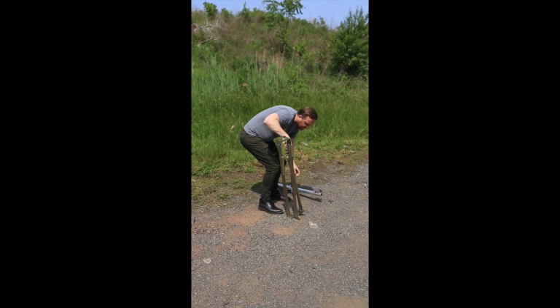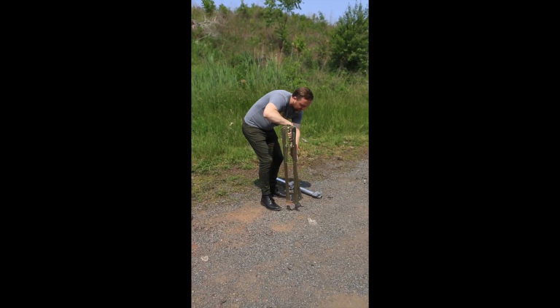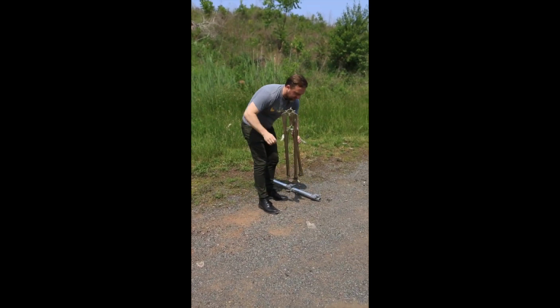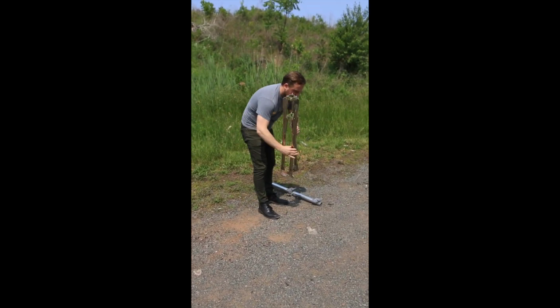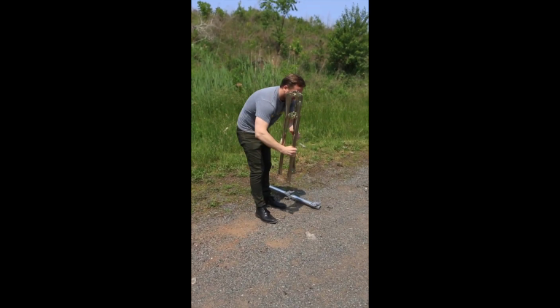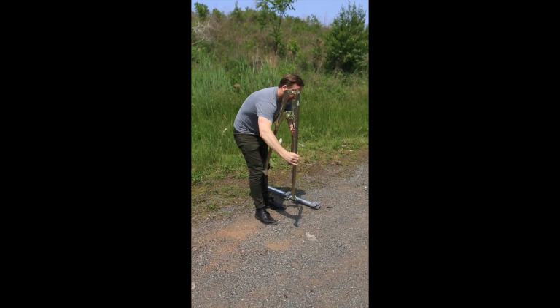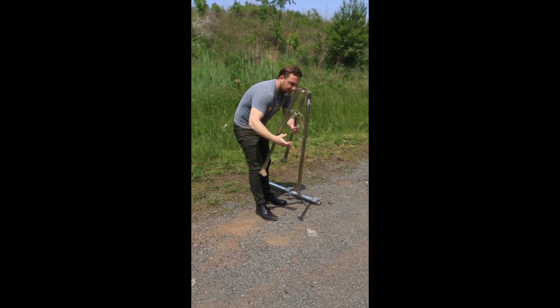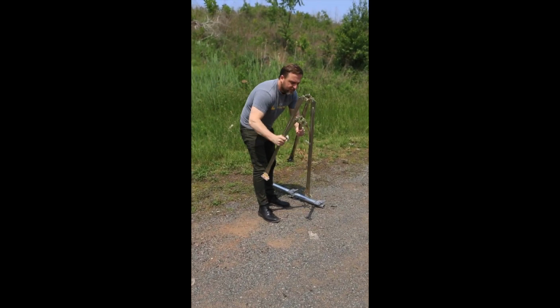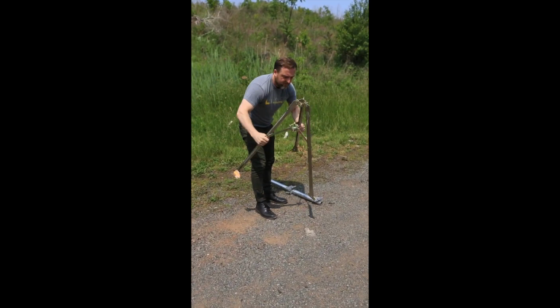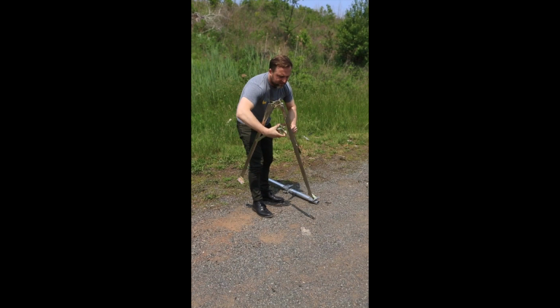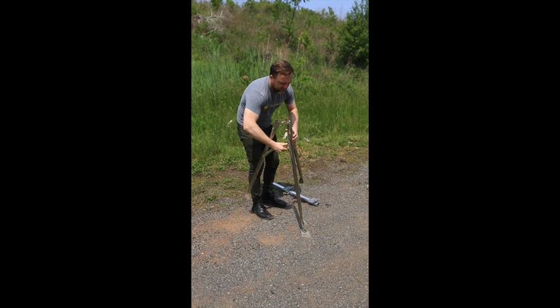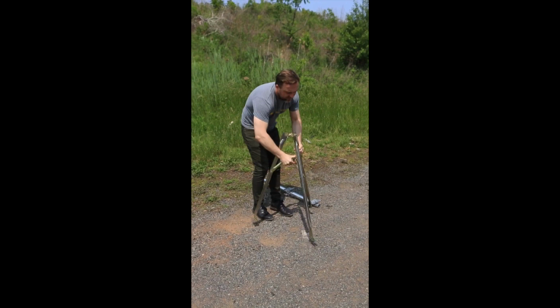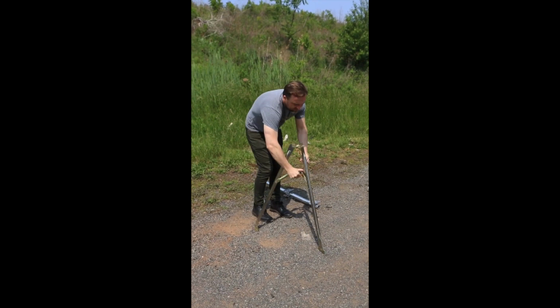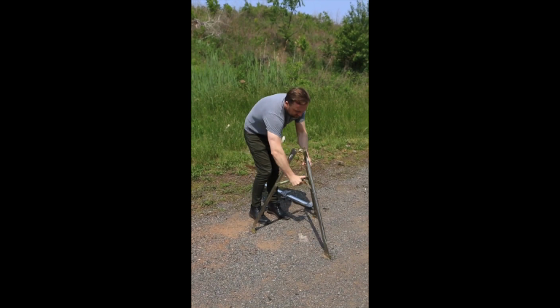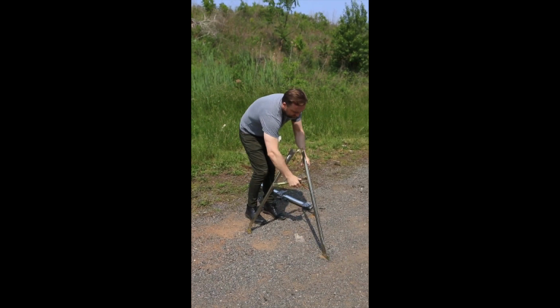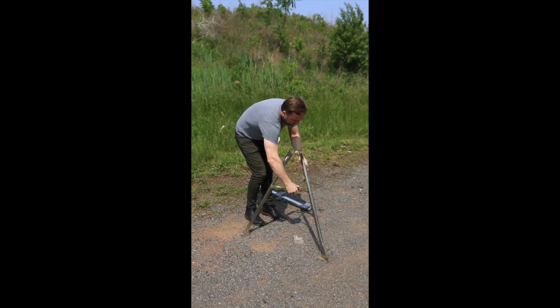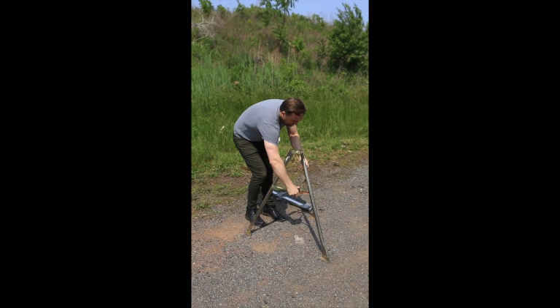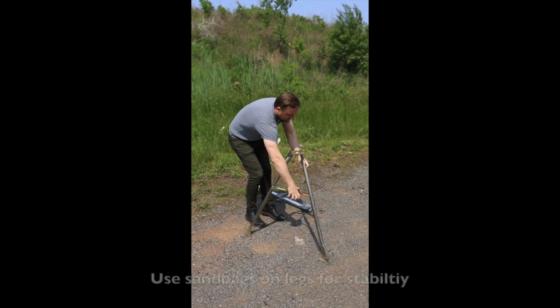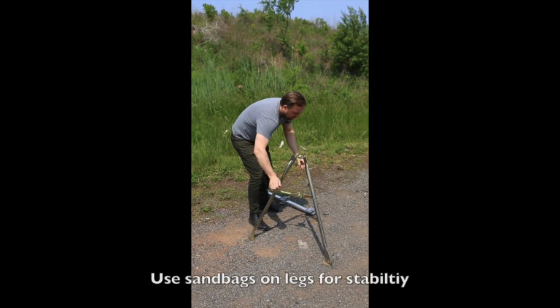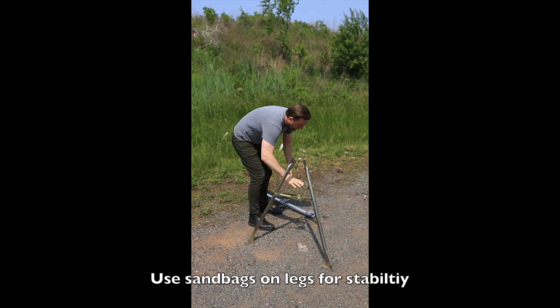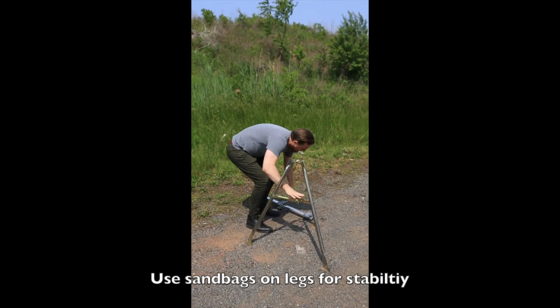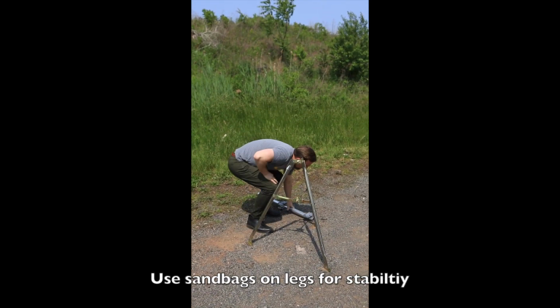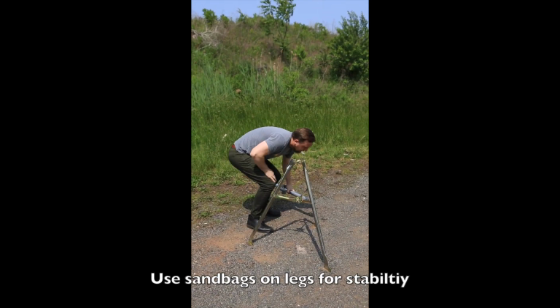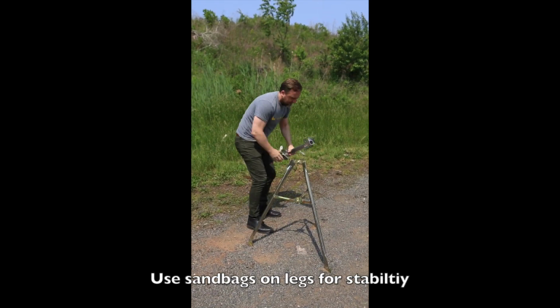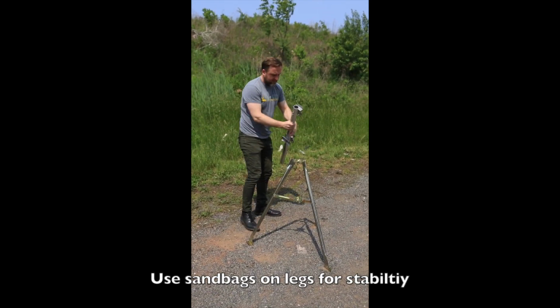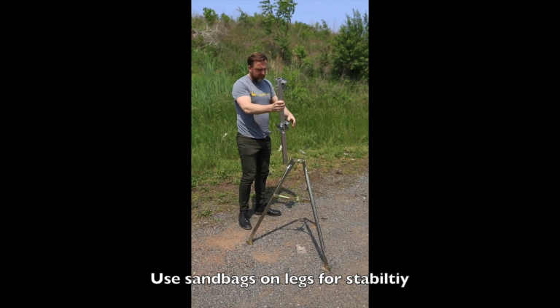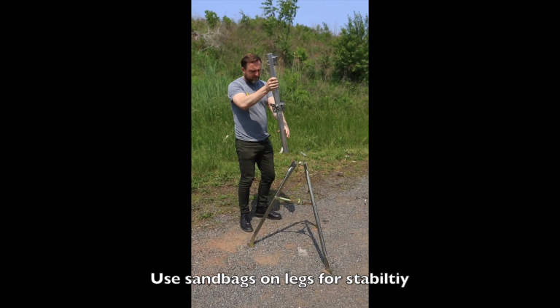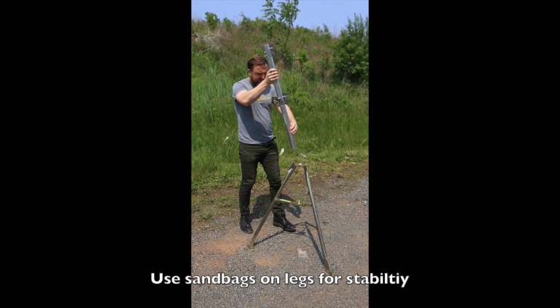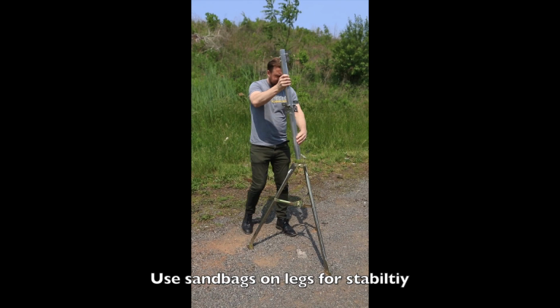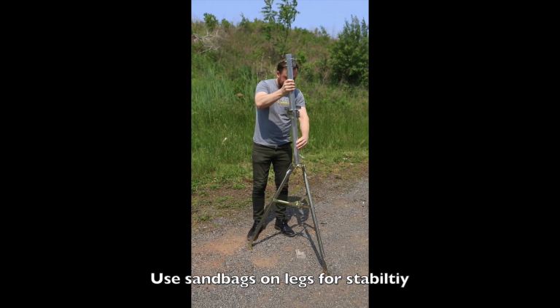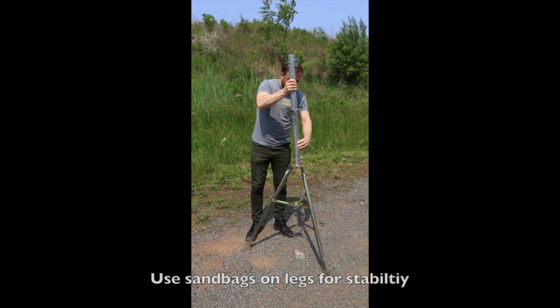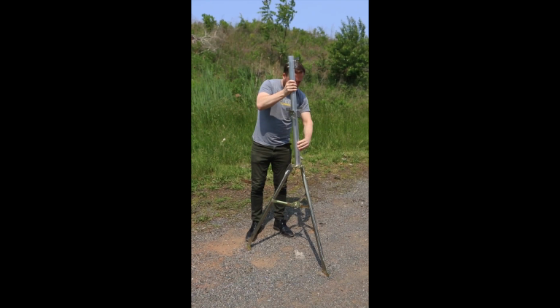First we're going to take out our tripod. I'm opening the legs all the way and pushing the center metal frame so it is in a horizontal position.